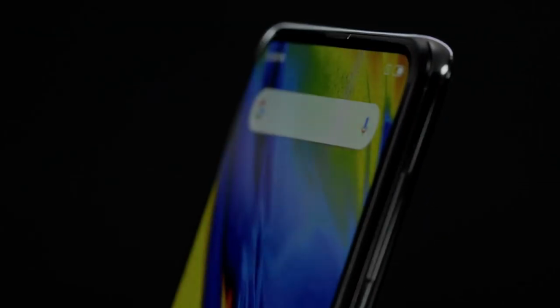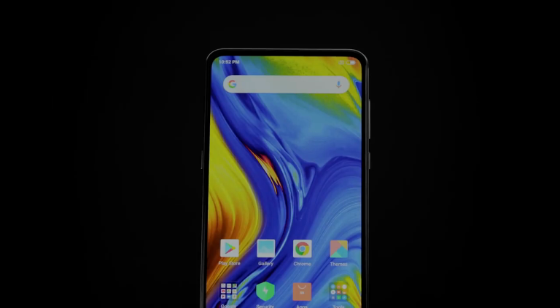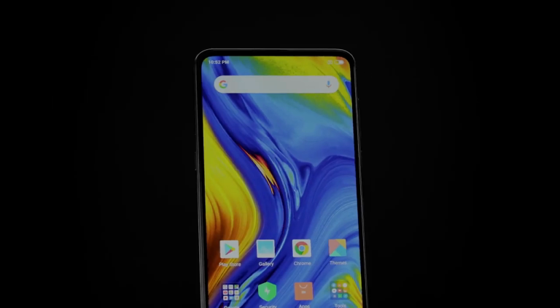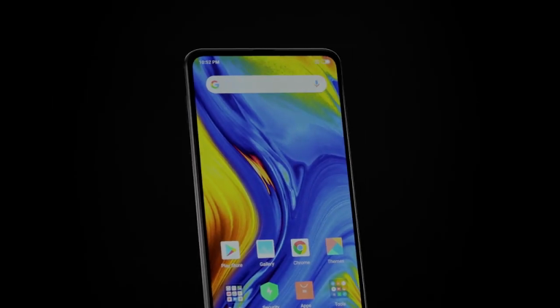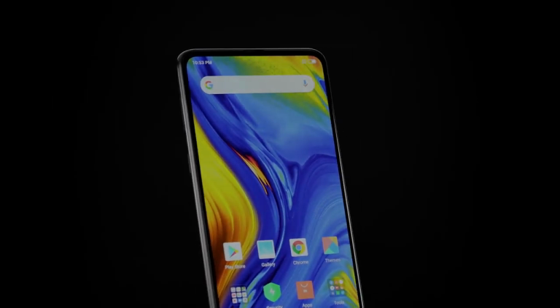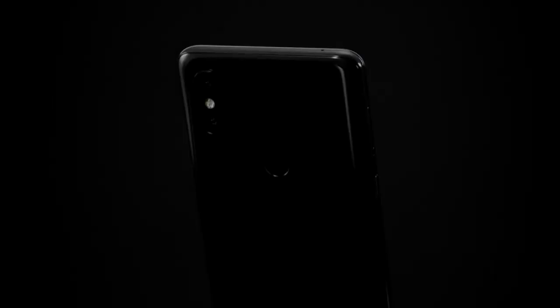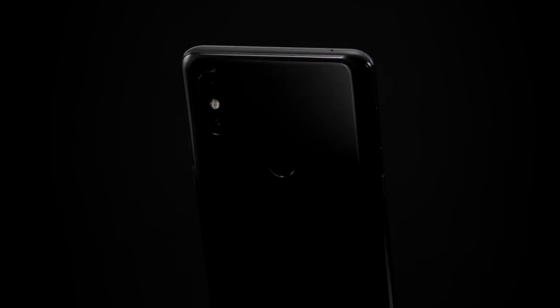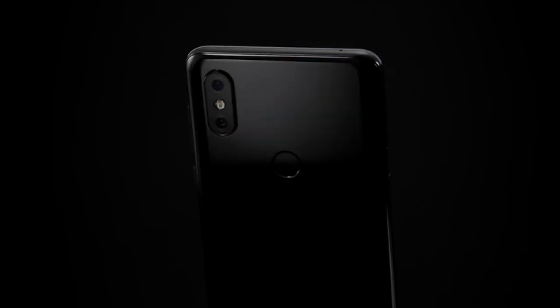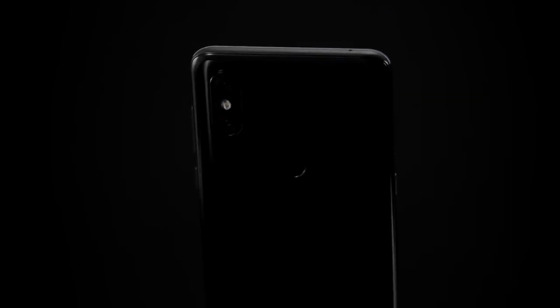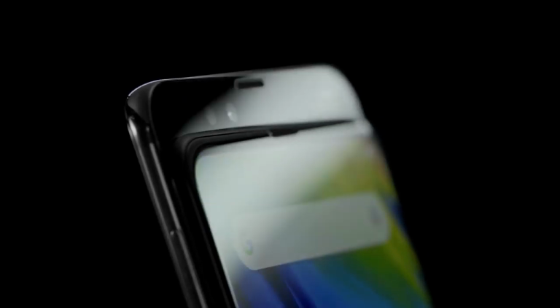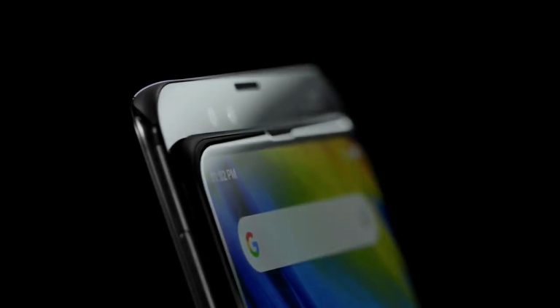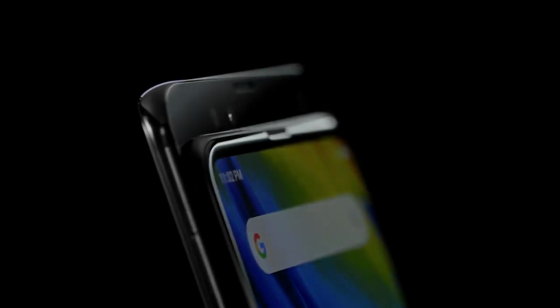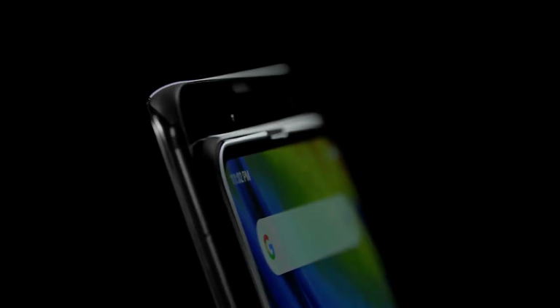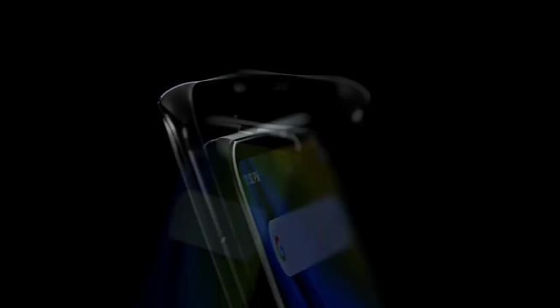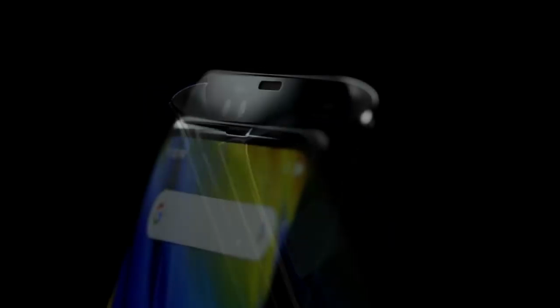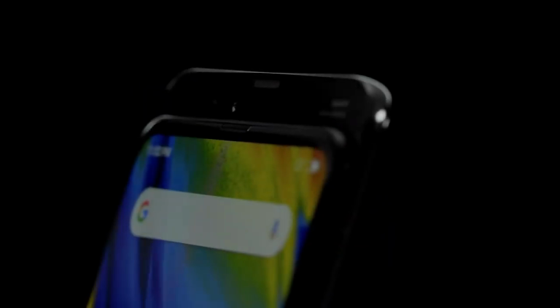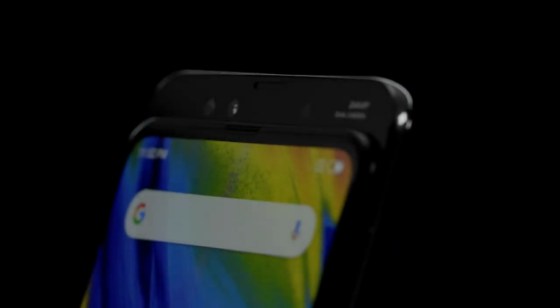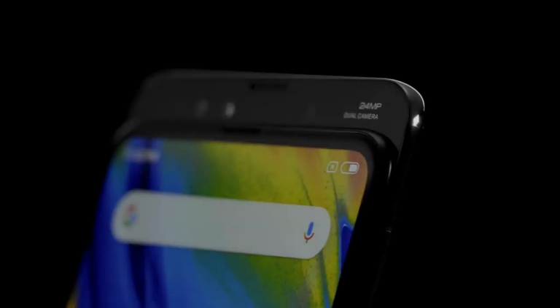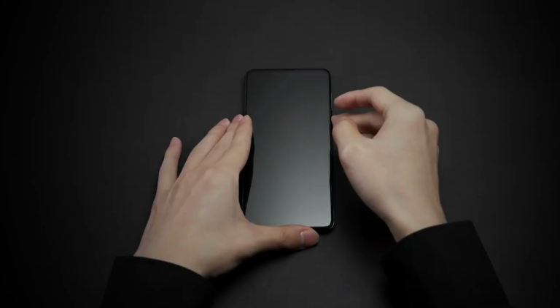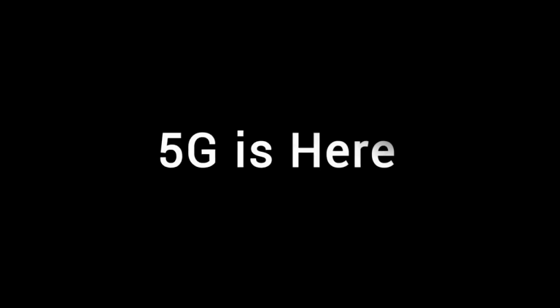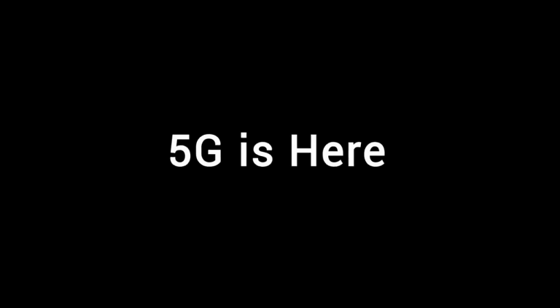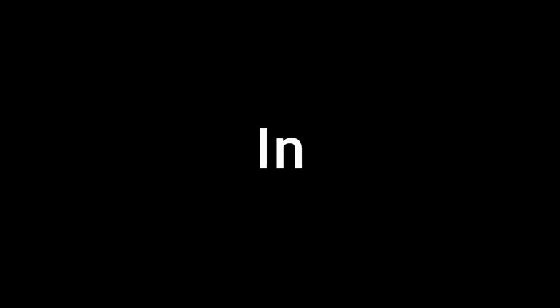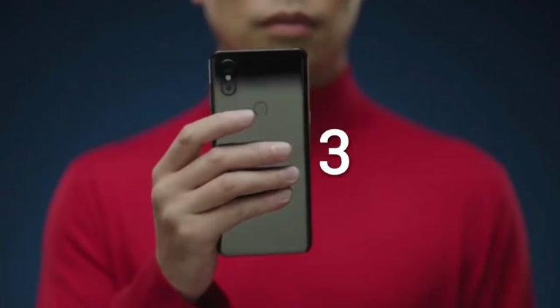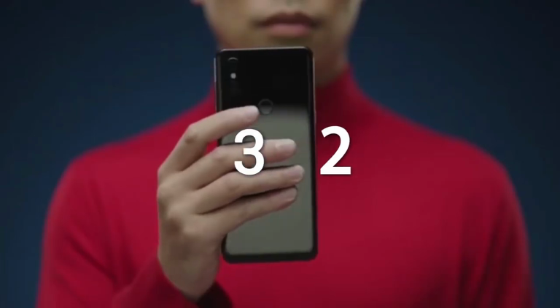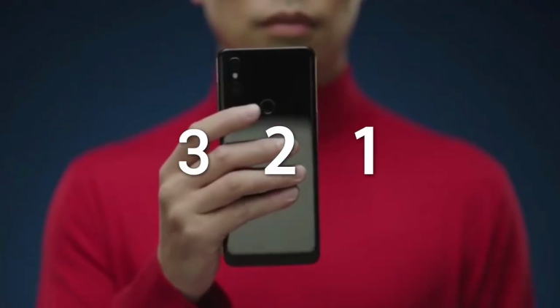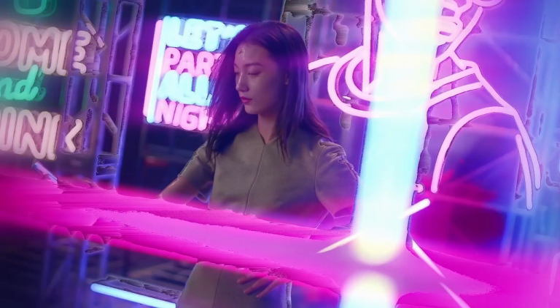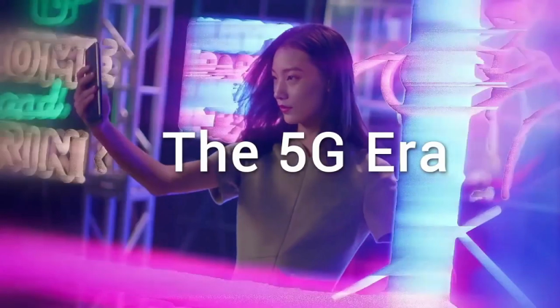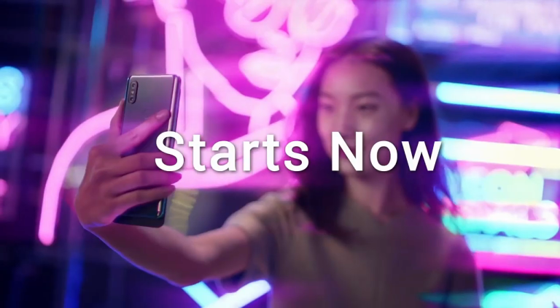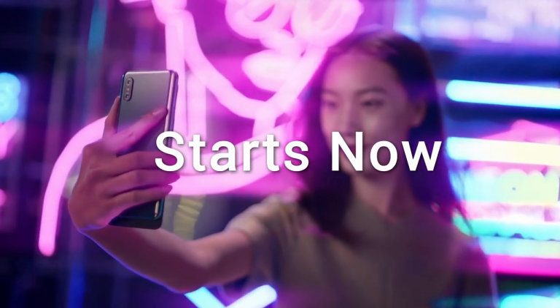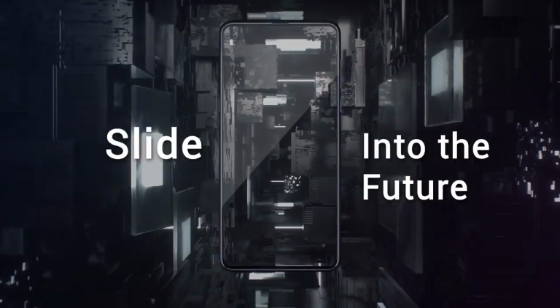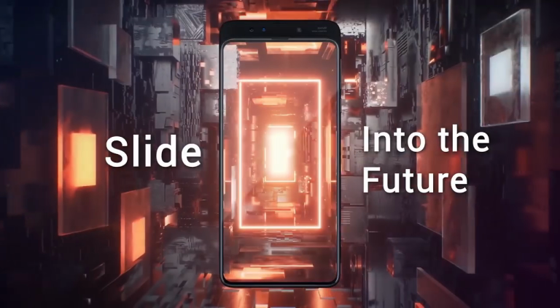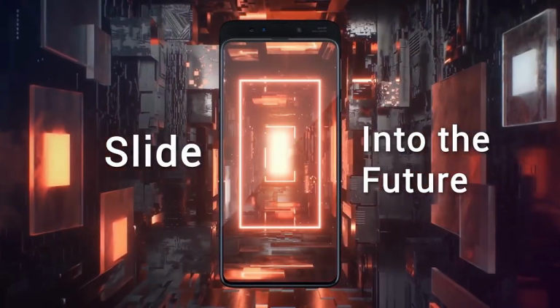It comes with 6GB of RAM. As far as cameras are concerned, the Mi Mix 3 5G packs a dual camera setup on the rear: a 12MP primary camera with an f/1.8 aperture and a second 12MP camera with an f/2.4 aperture.